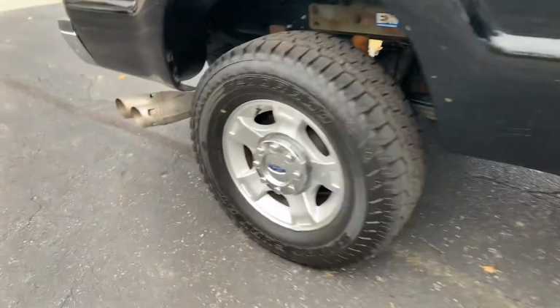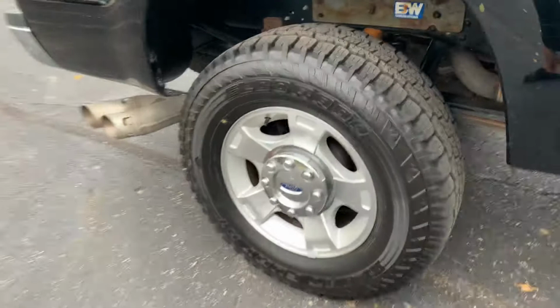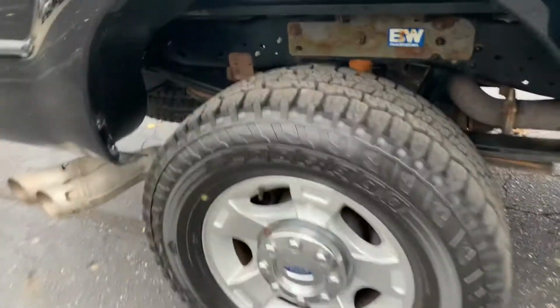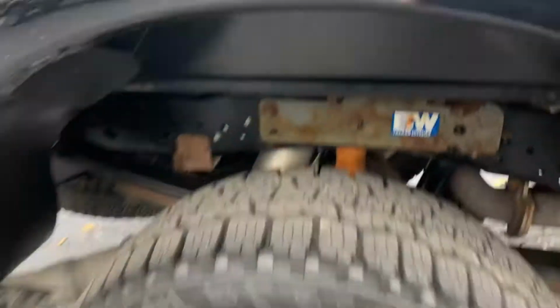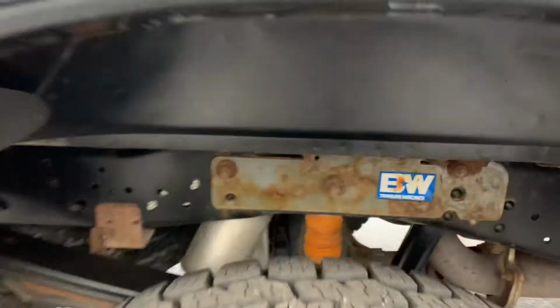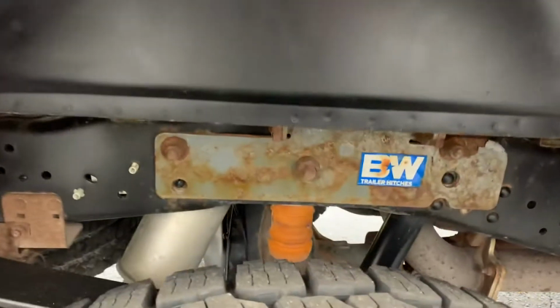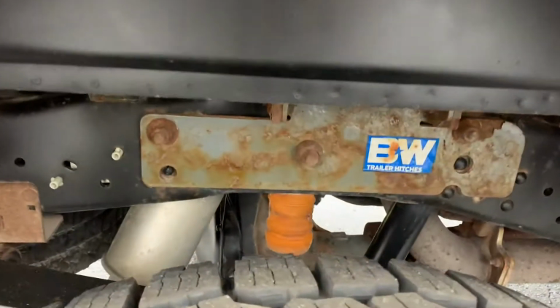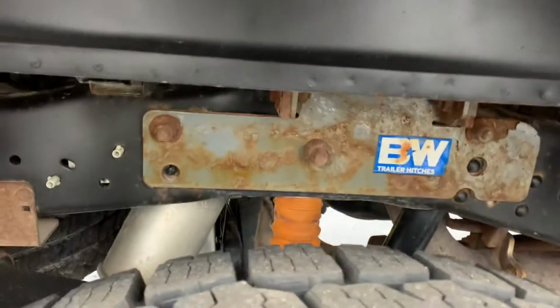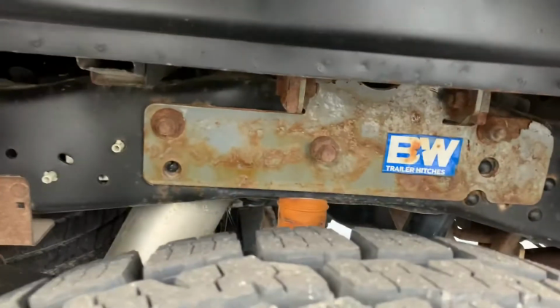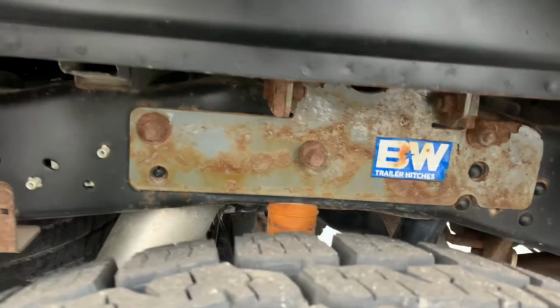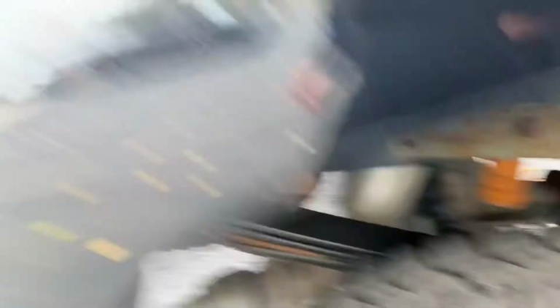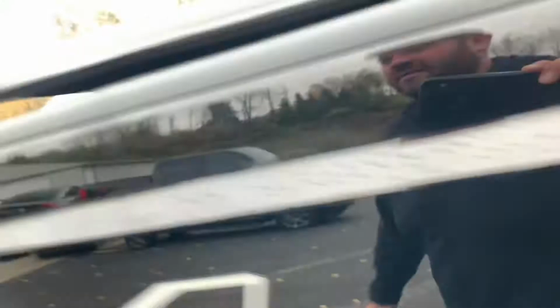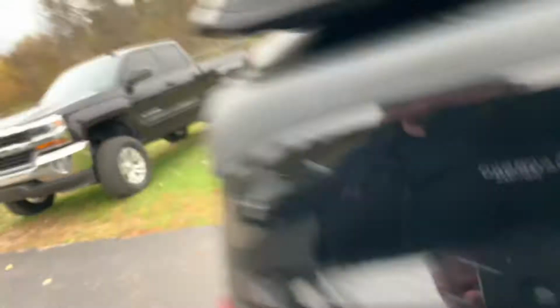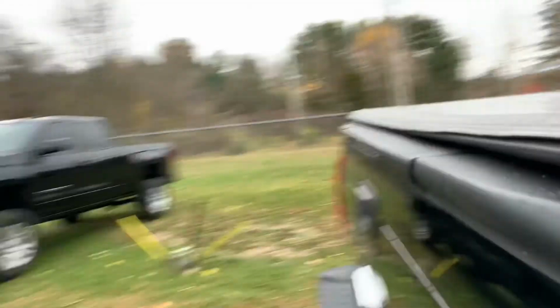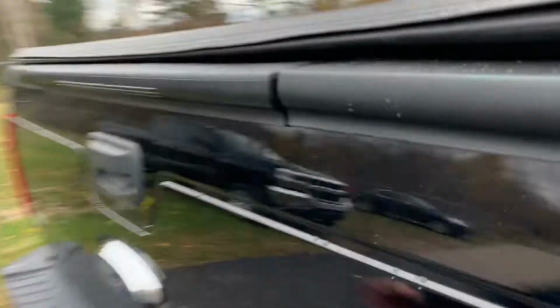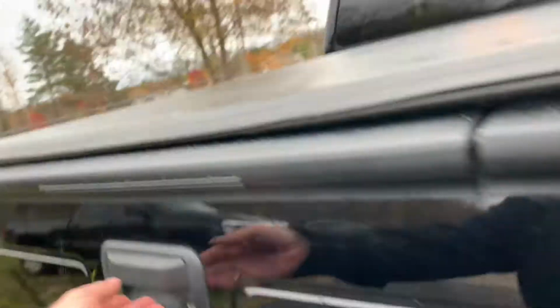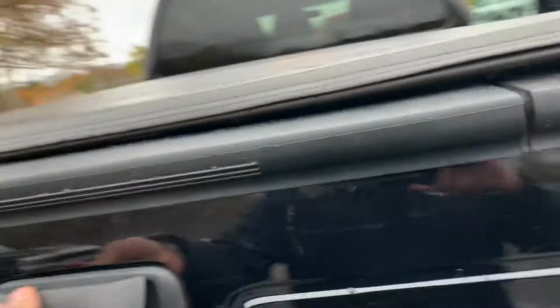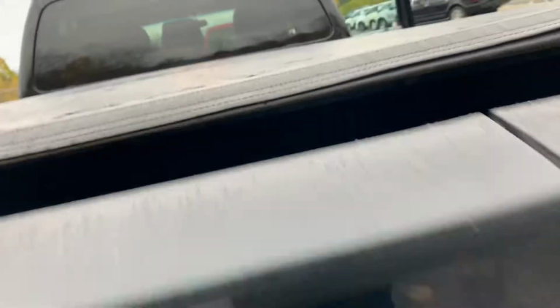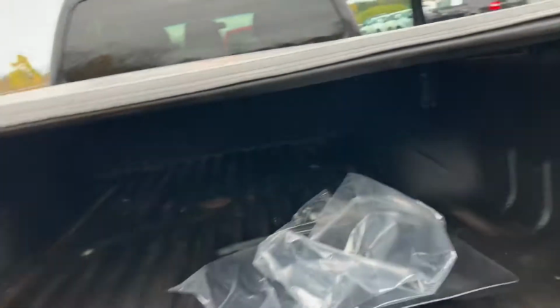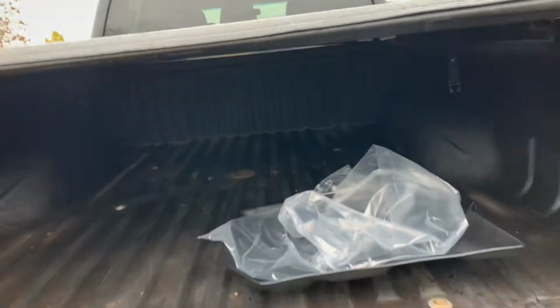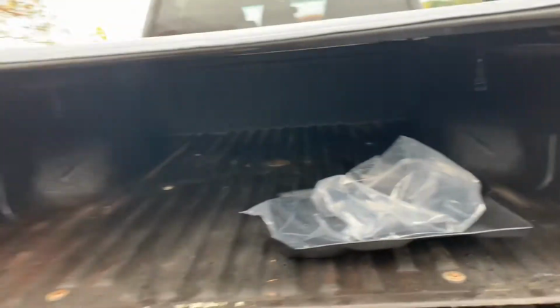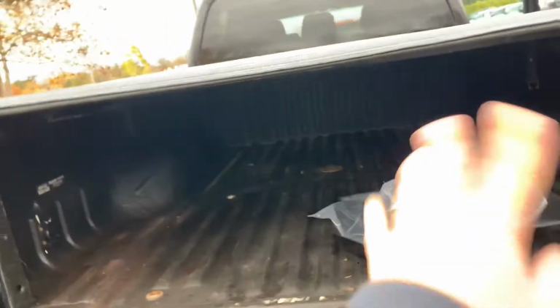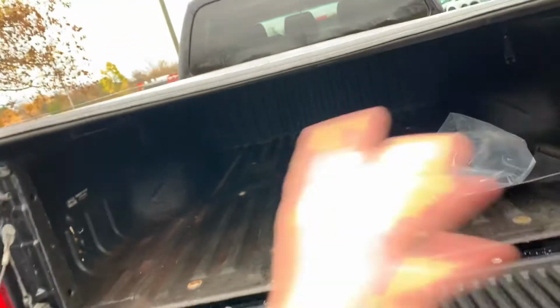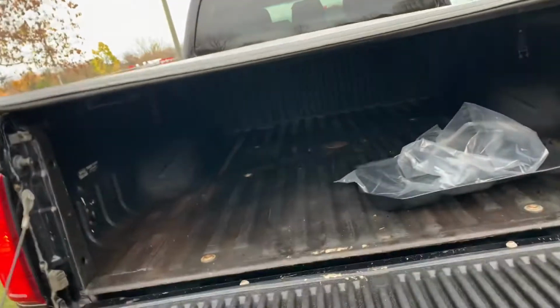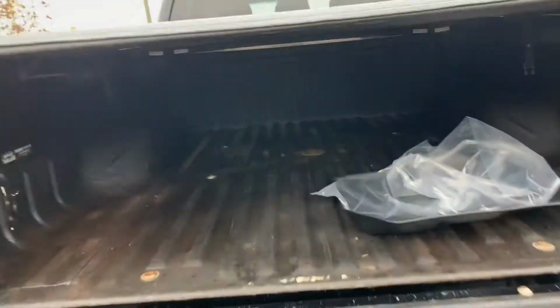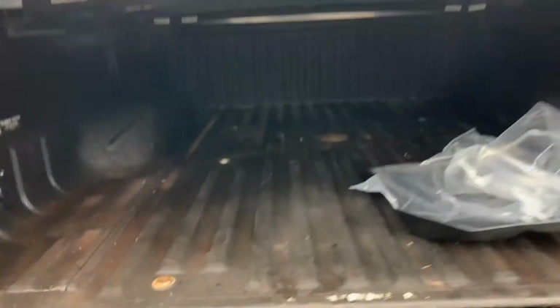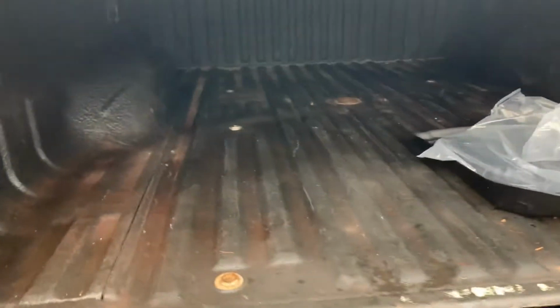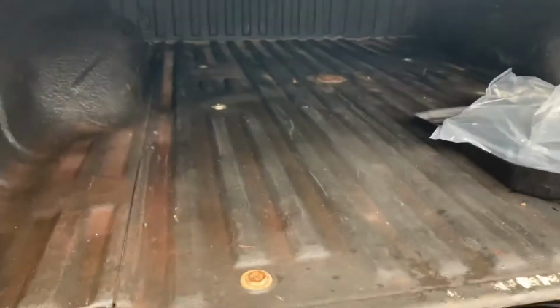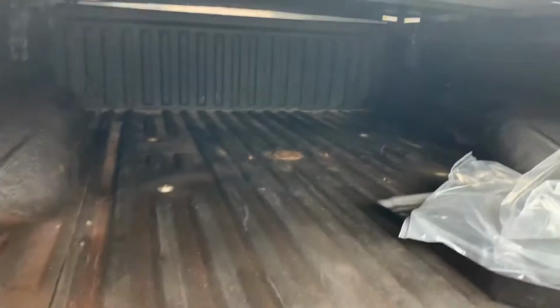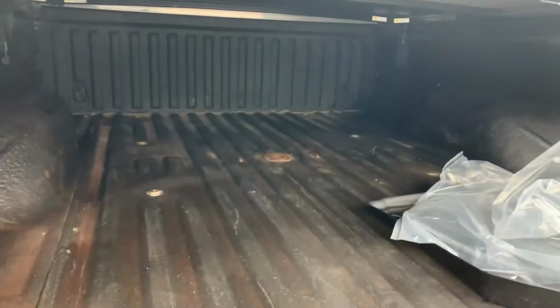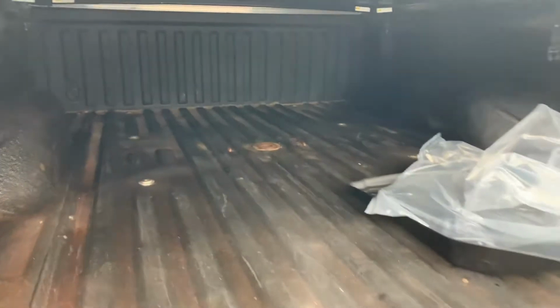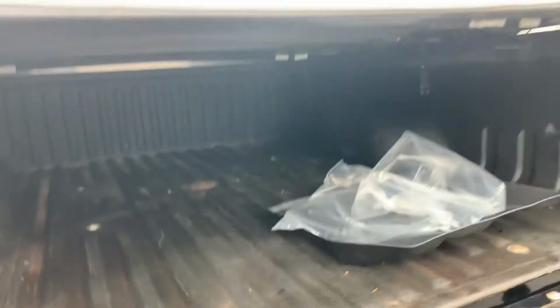It has the gooseneck tow ready to go up in there. I don't like painting those gooseneck brackets underneath the wheel wells, but look at that — nice spray-in bed liner. There's the gooseneck.